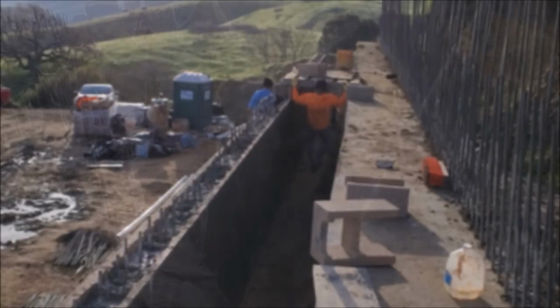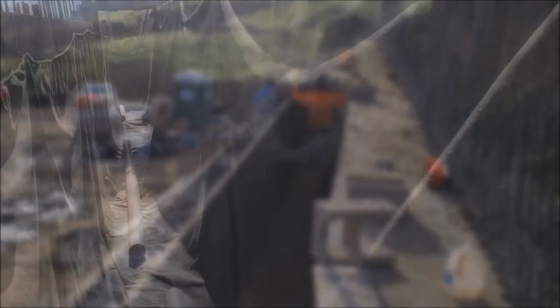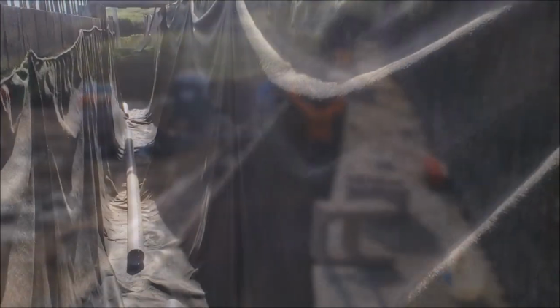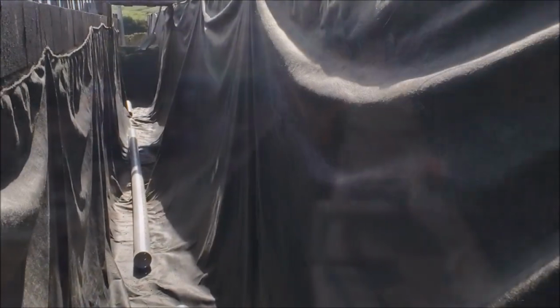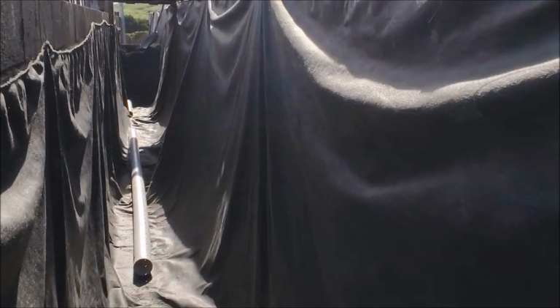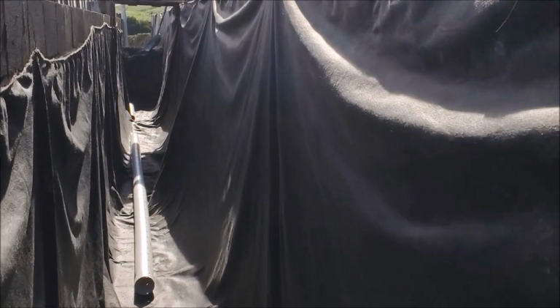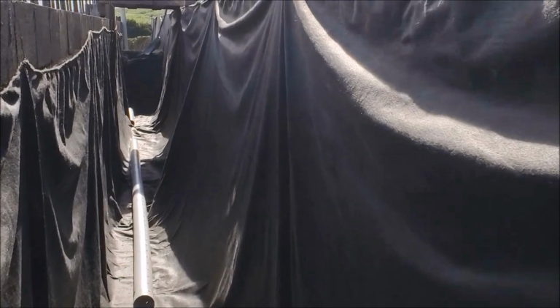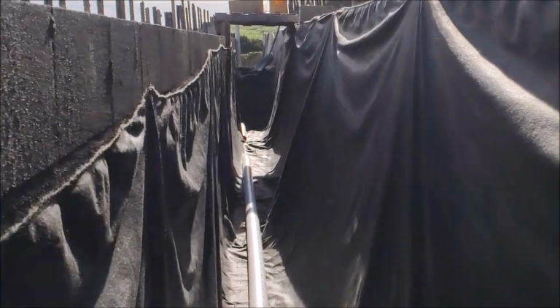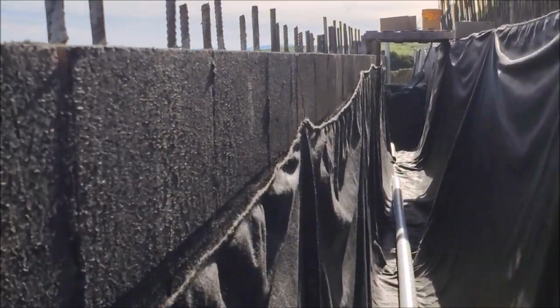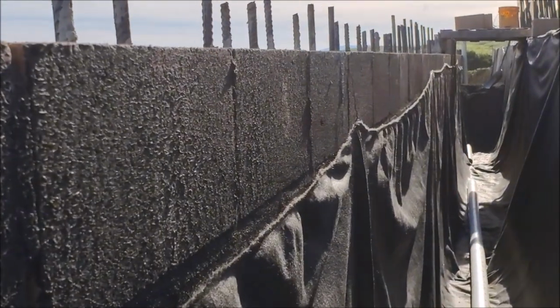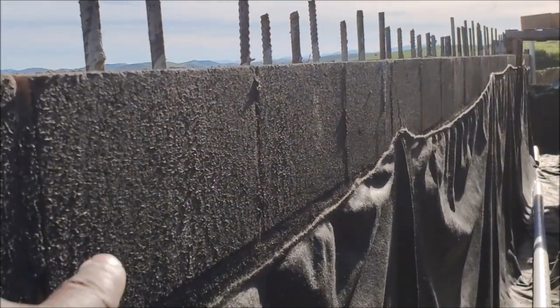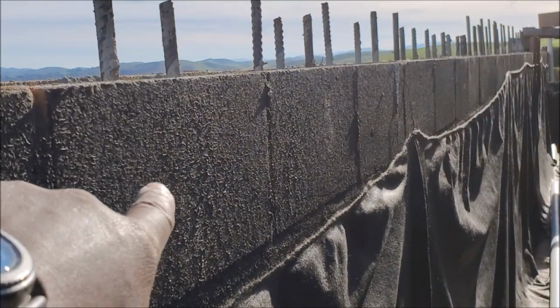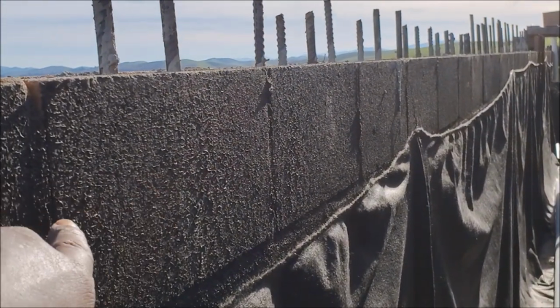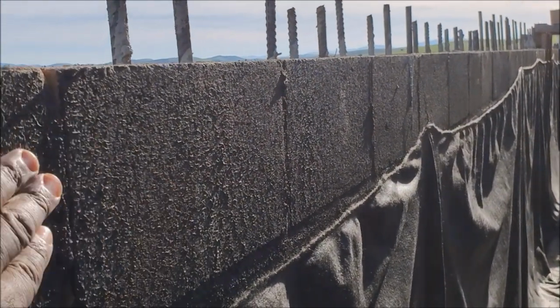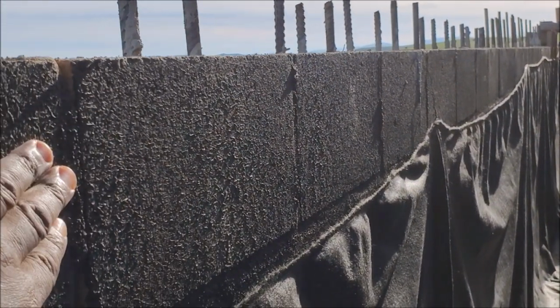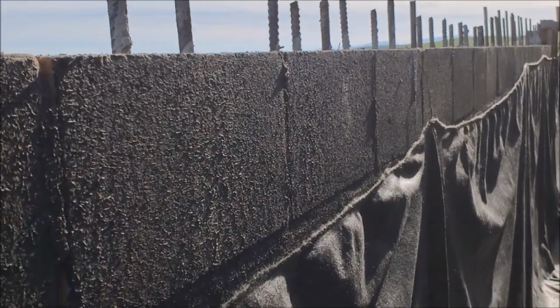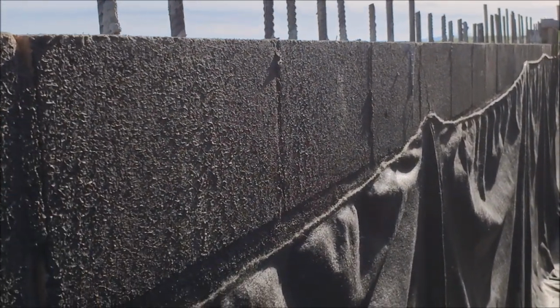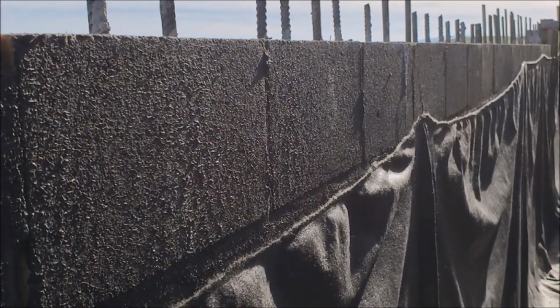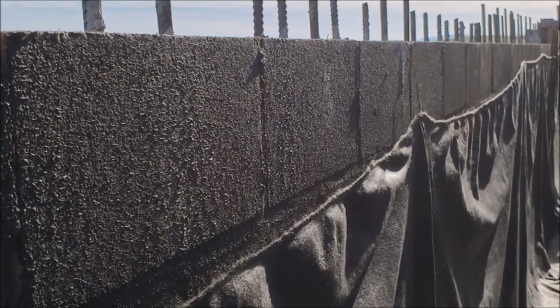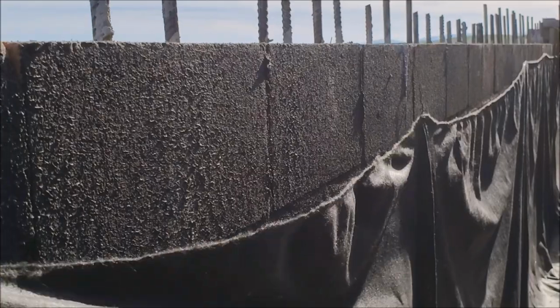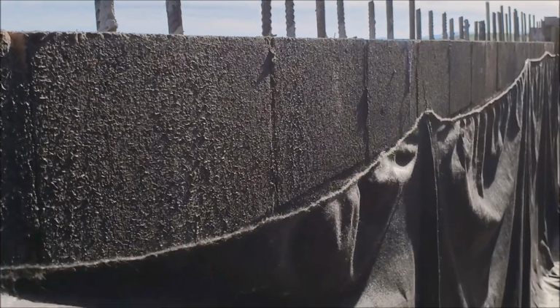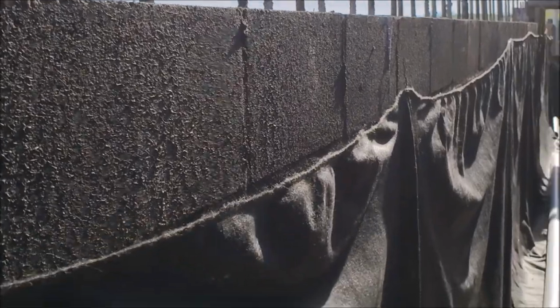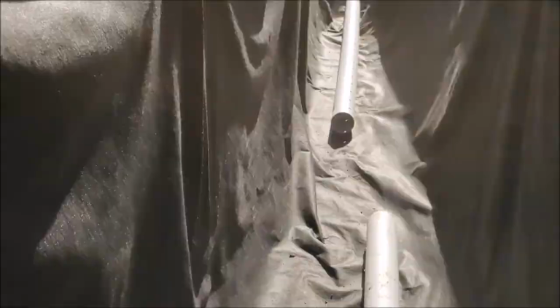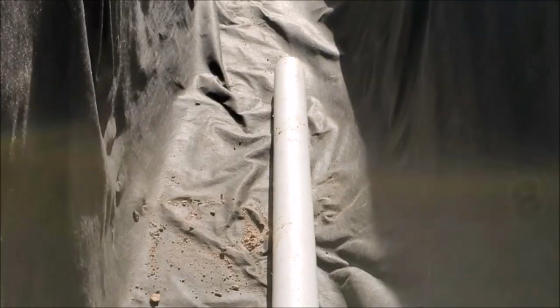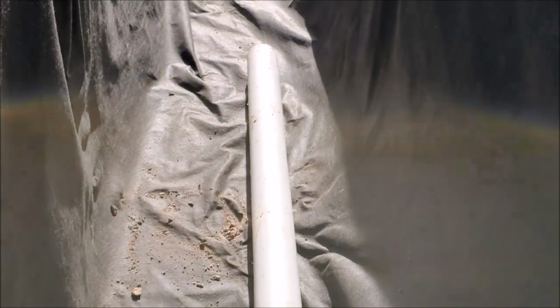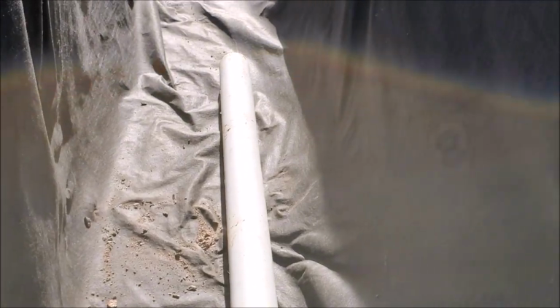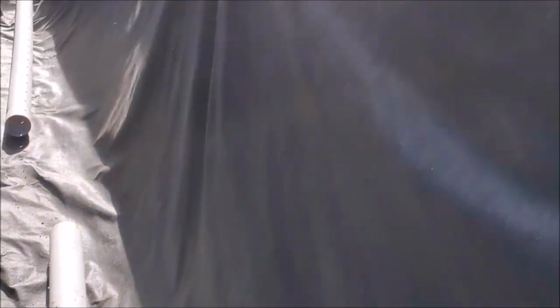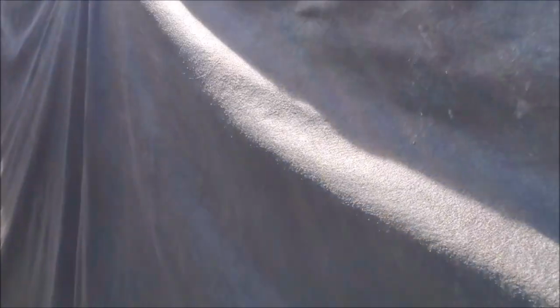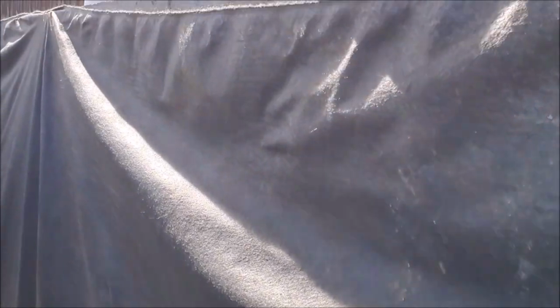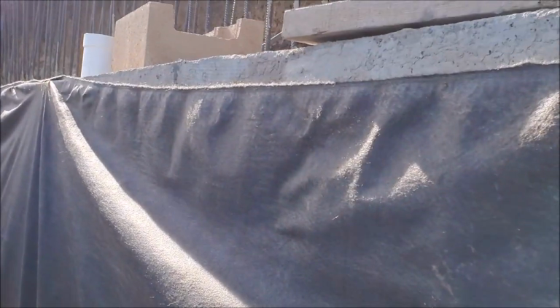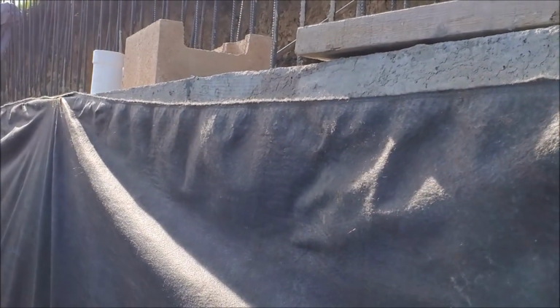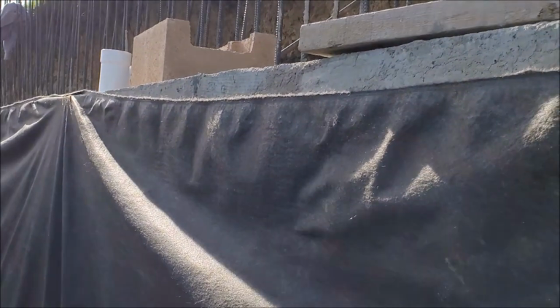So we are inside of a french drain — you can probably see here we got the waterproof on, we have the fabric, we have the pipe here, the fabric comes around to here.